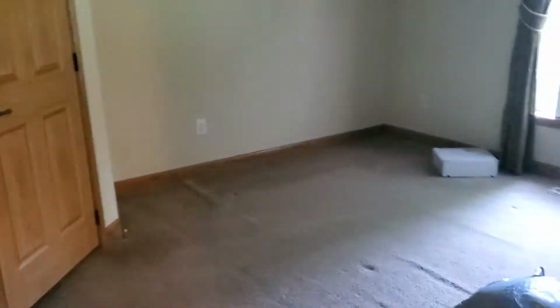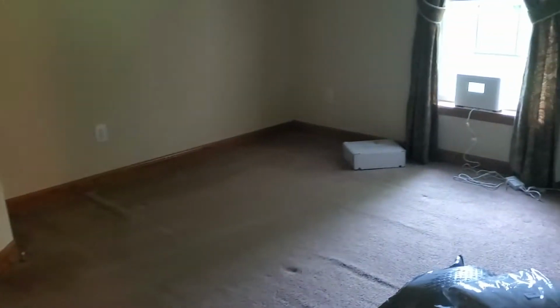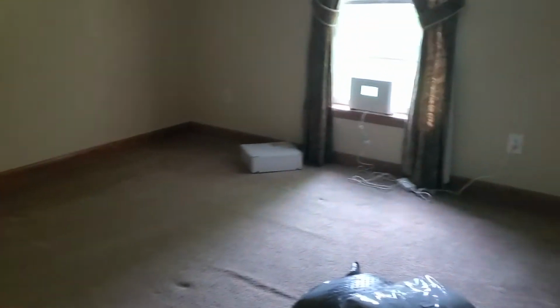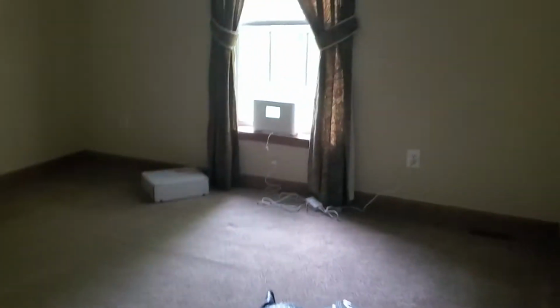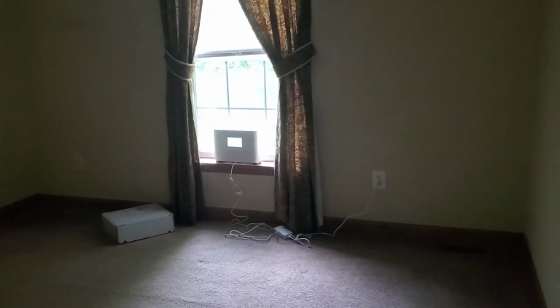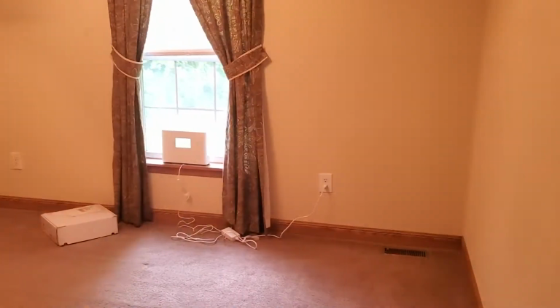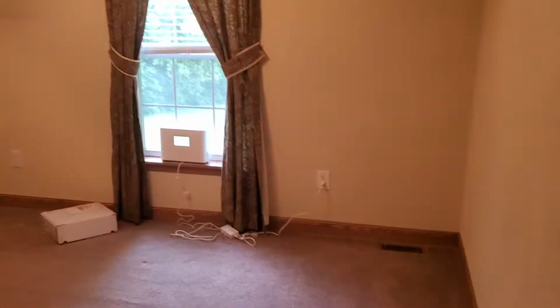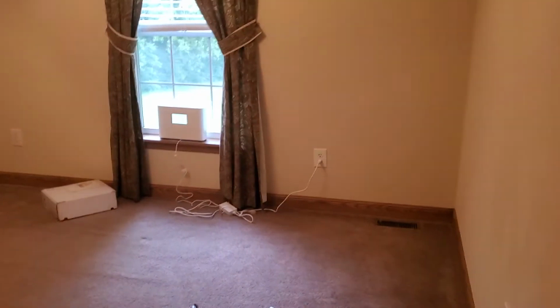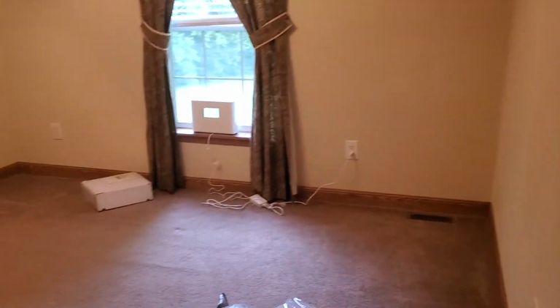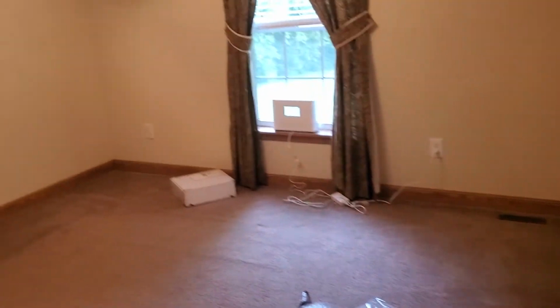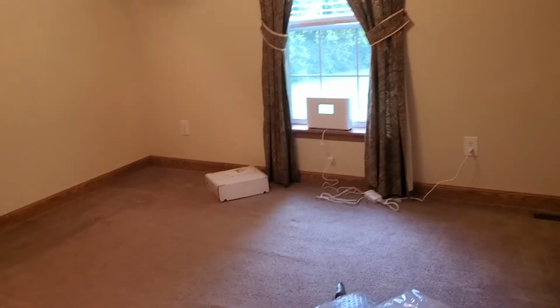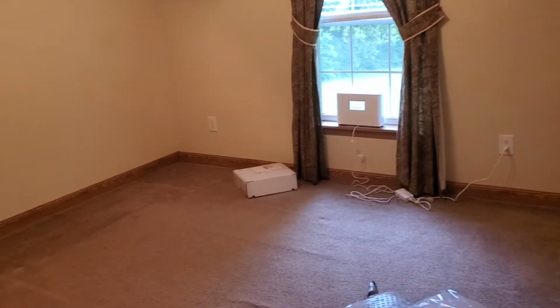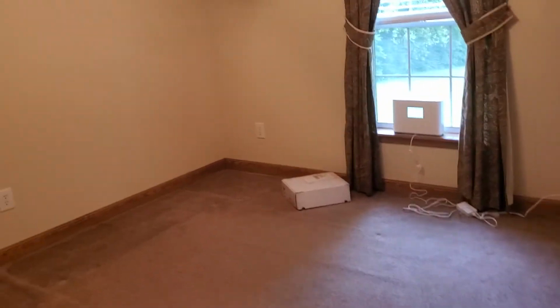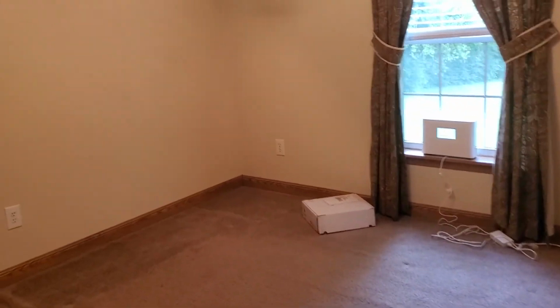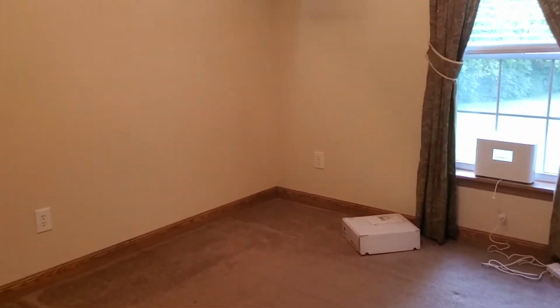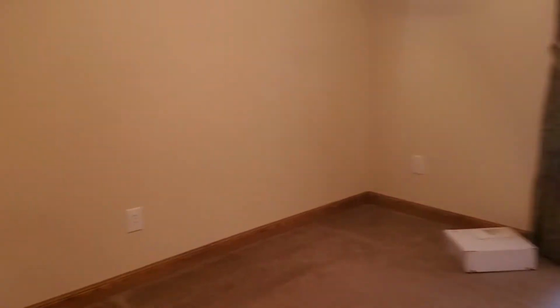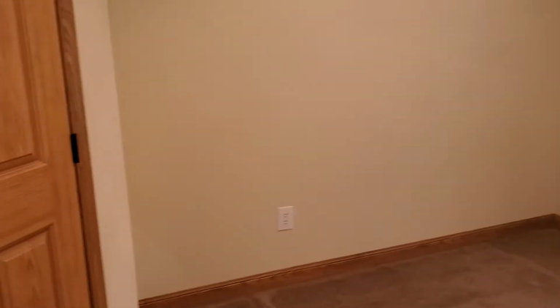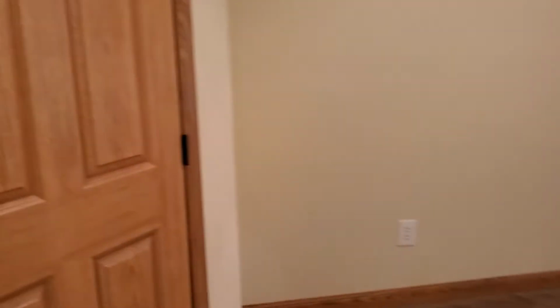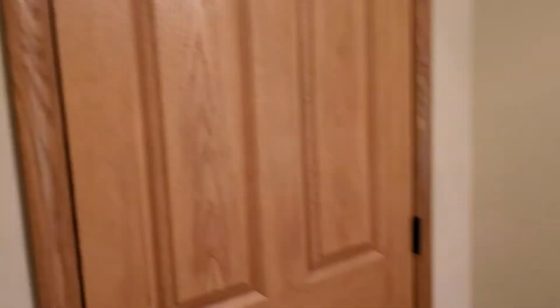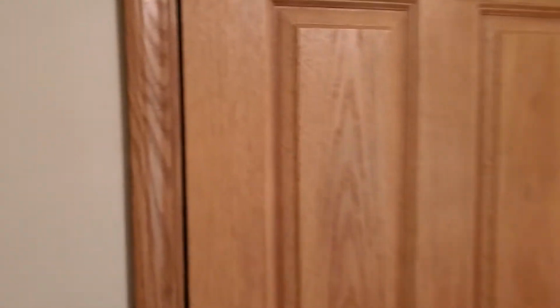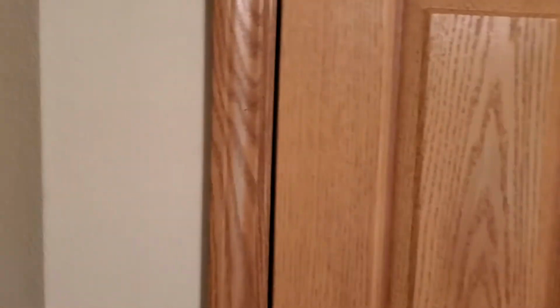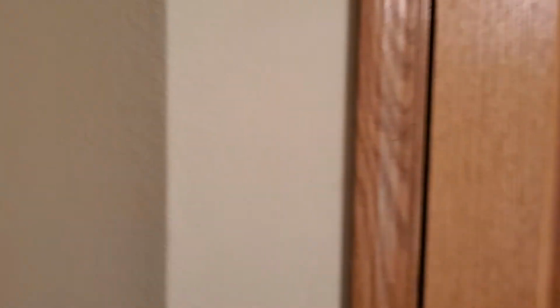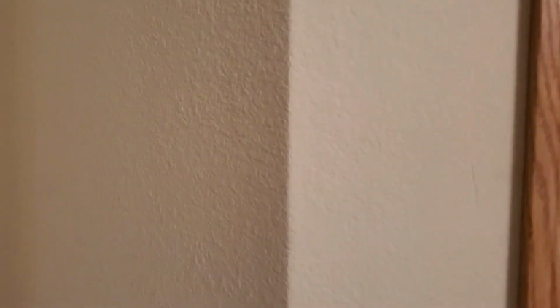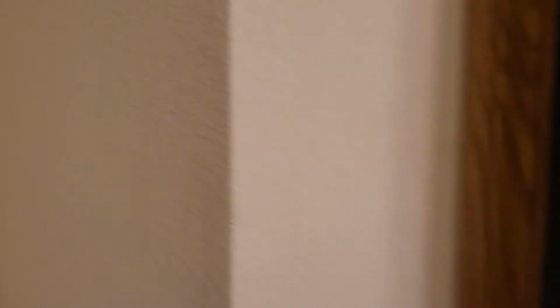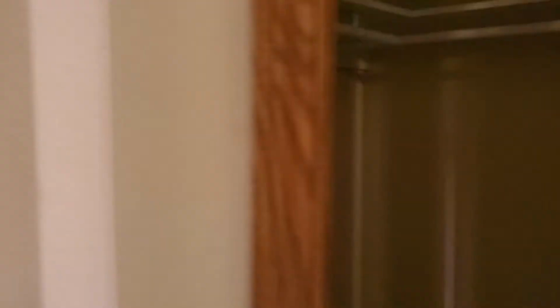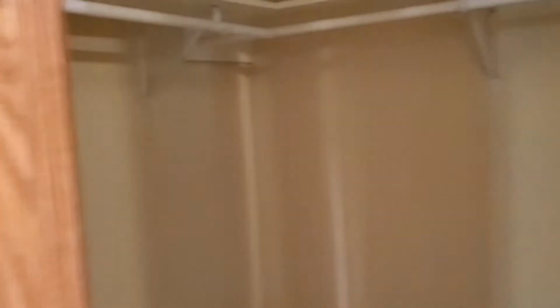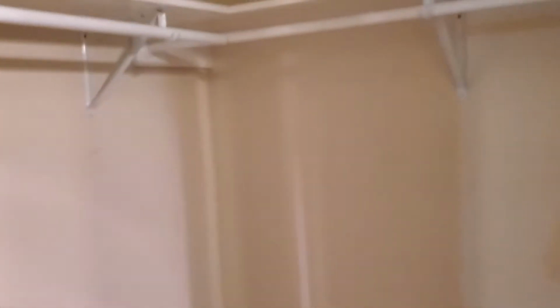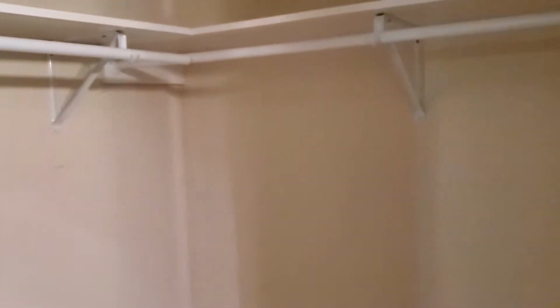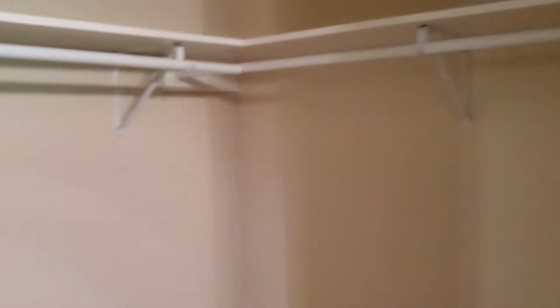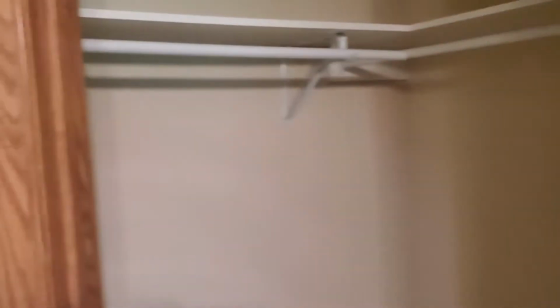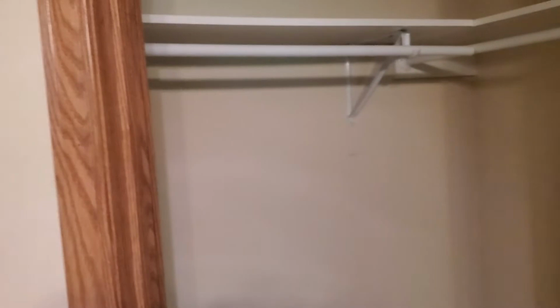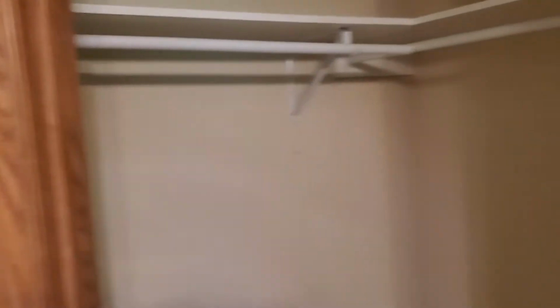This is the second largest bedroom, again with another decent sized closet.